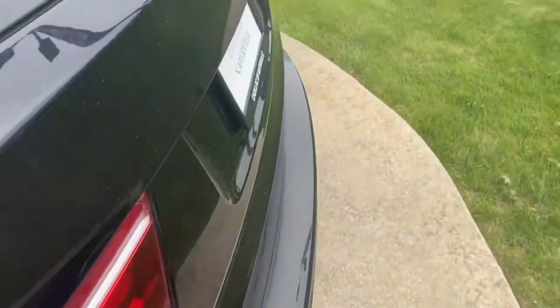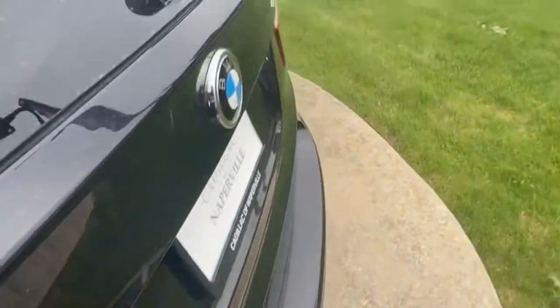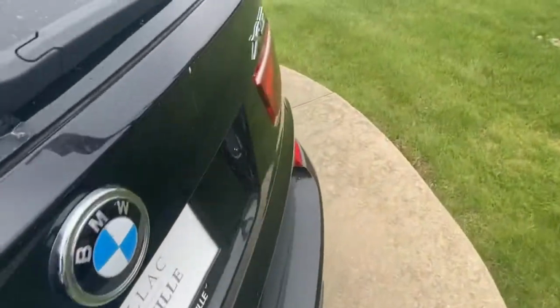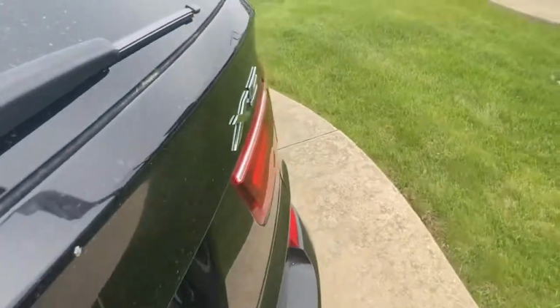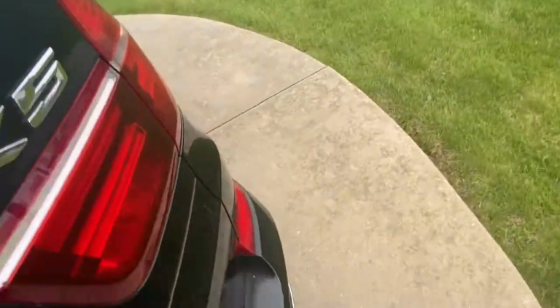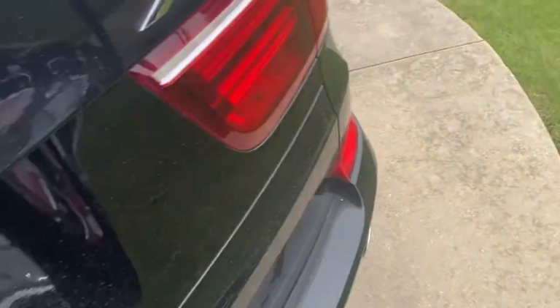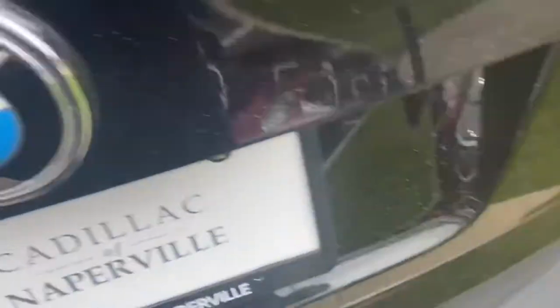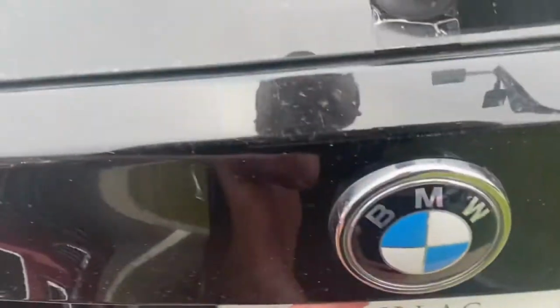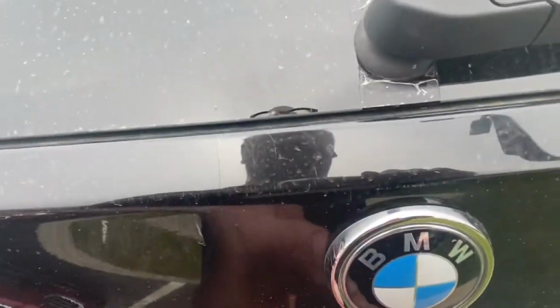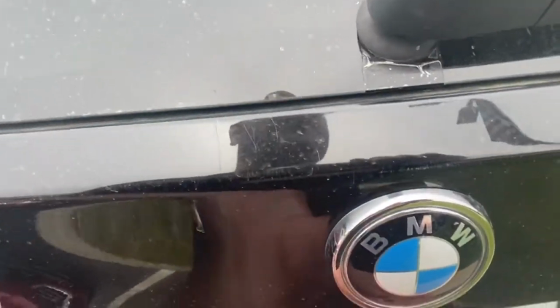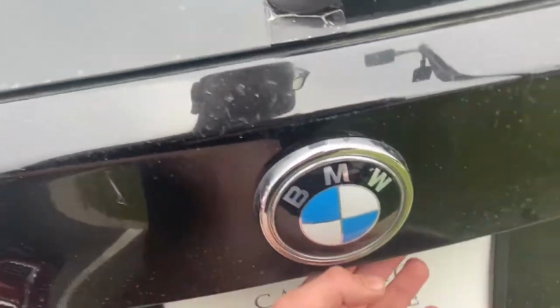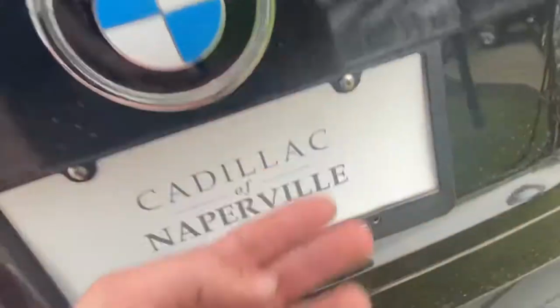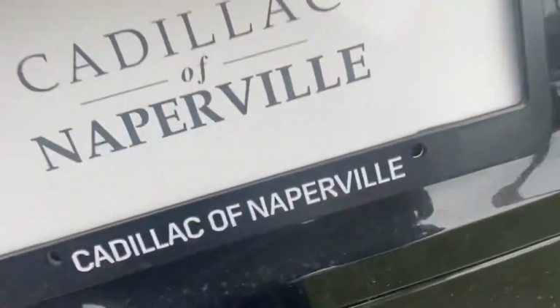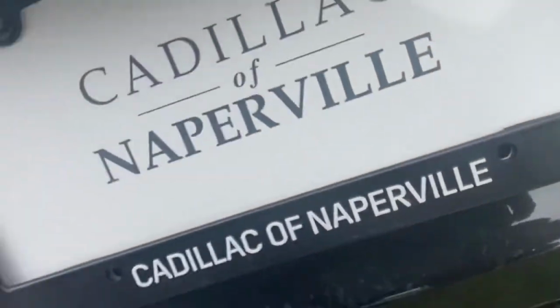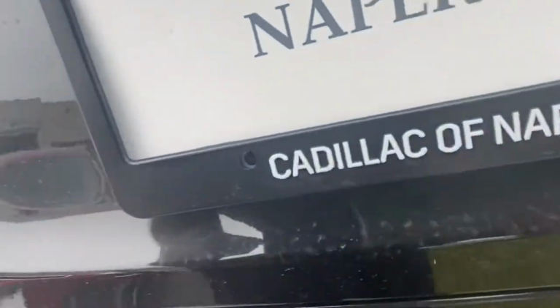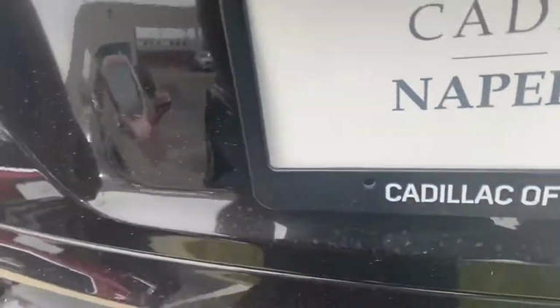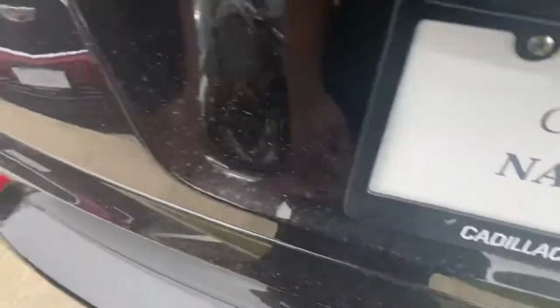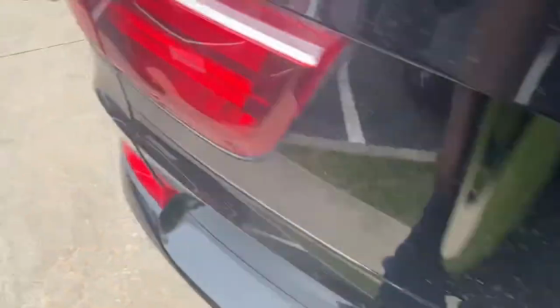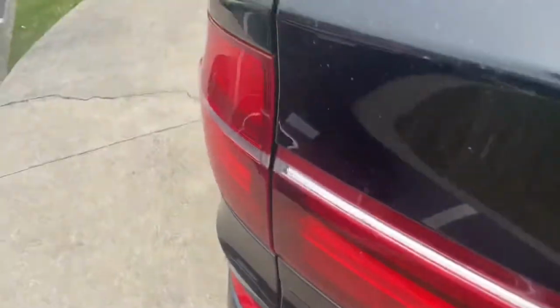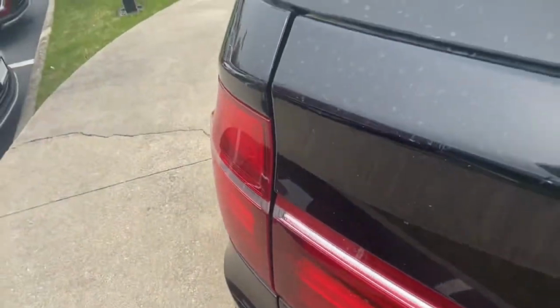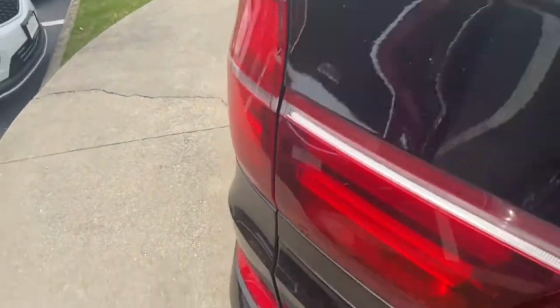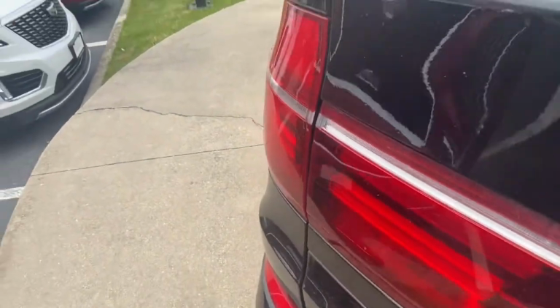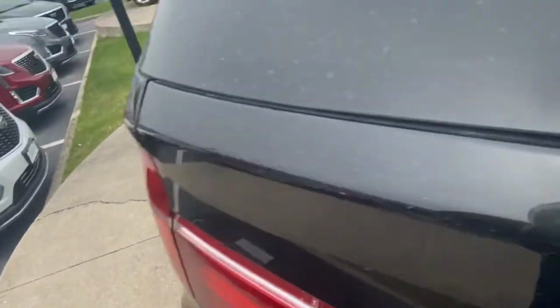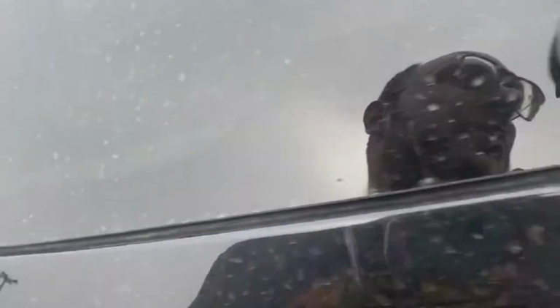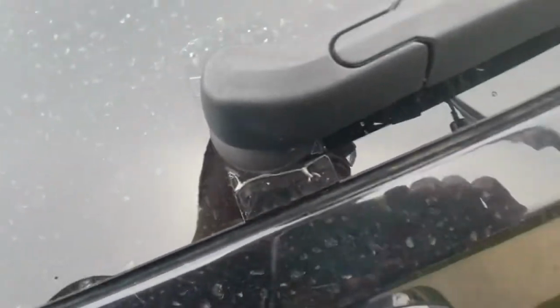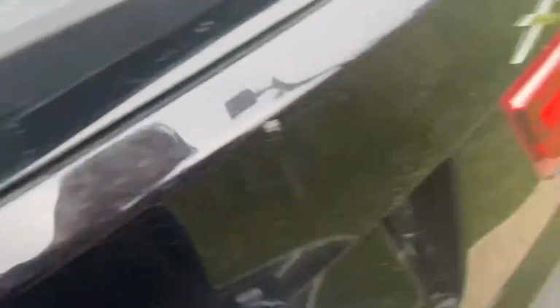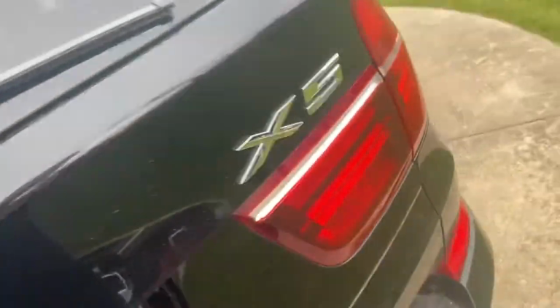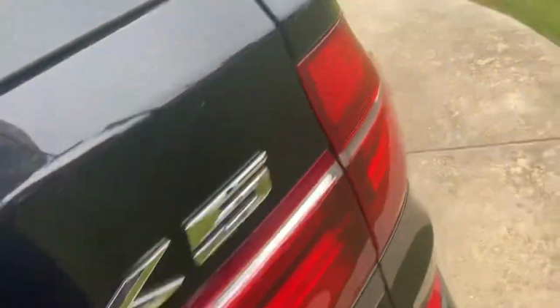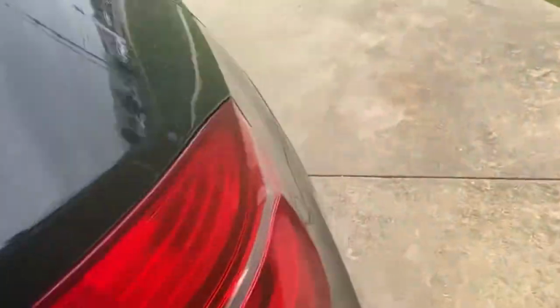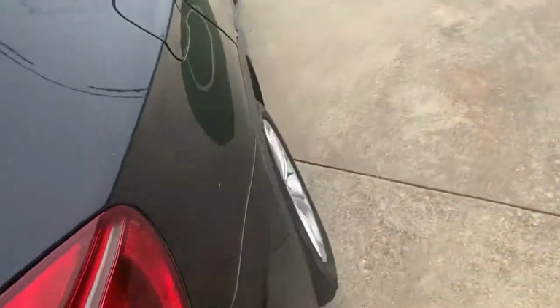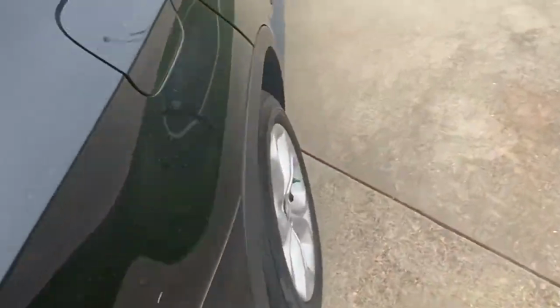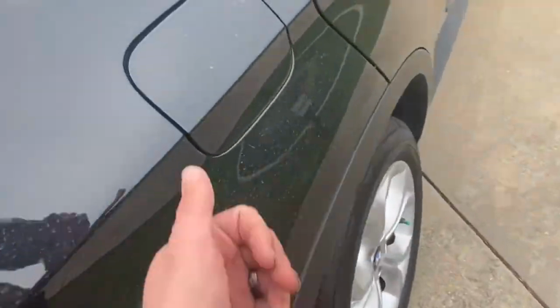Coming around to the back, the X5 badges on the sides are really the only things that give it away that it's a diesel. These also came in an inline six and also came in V8s as well in those years.